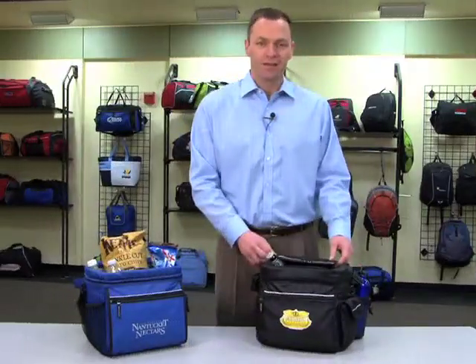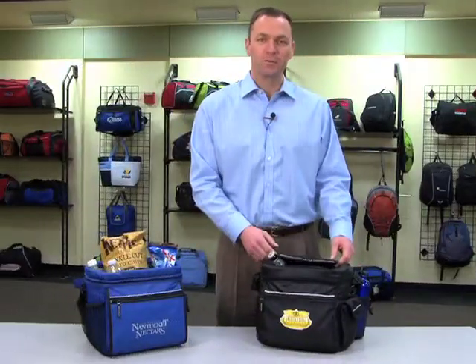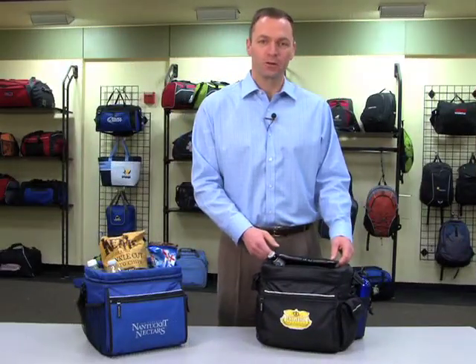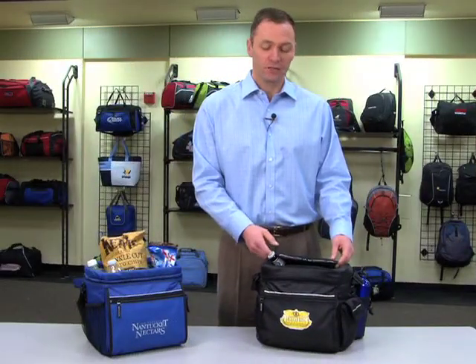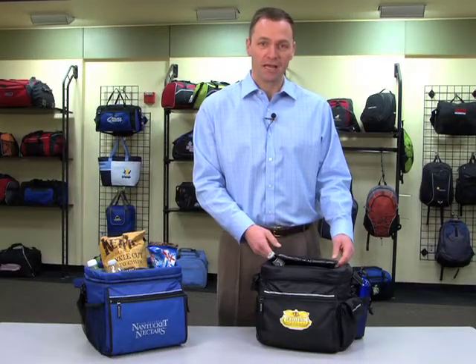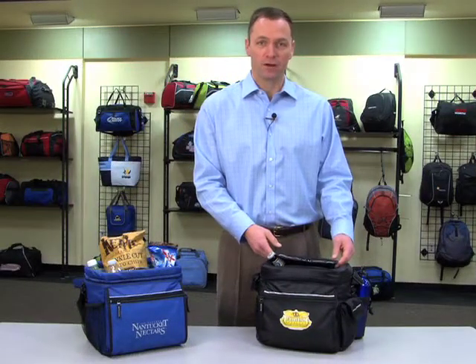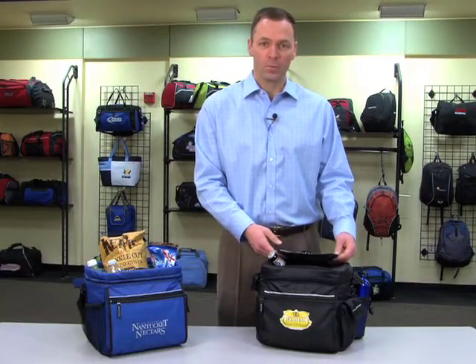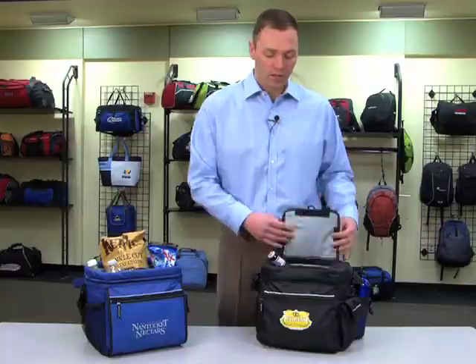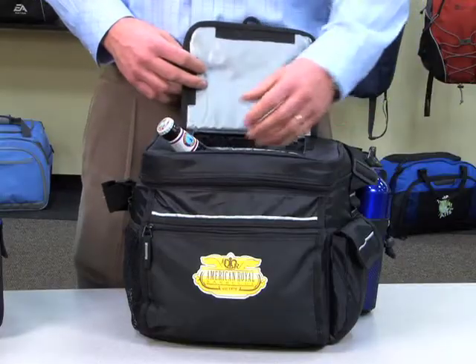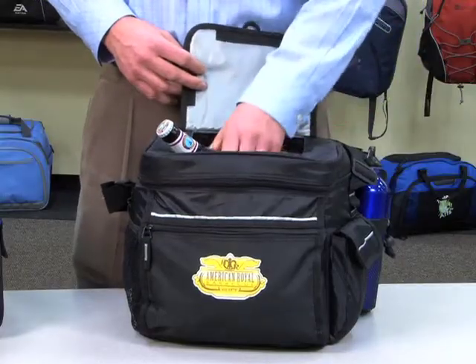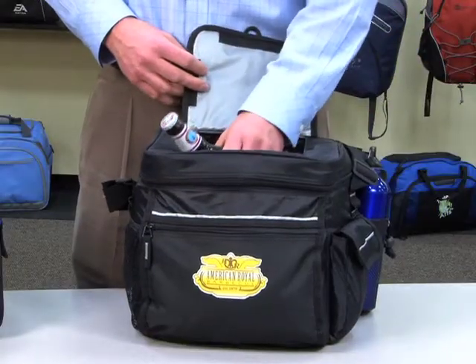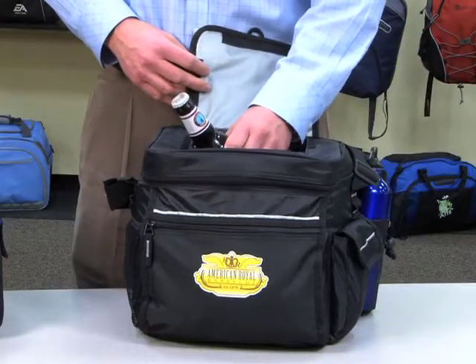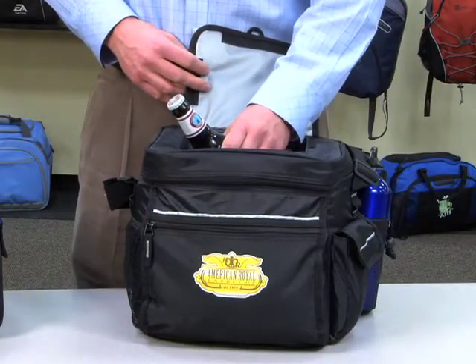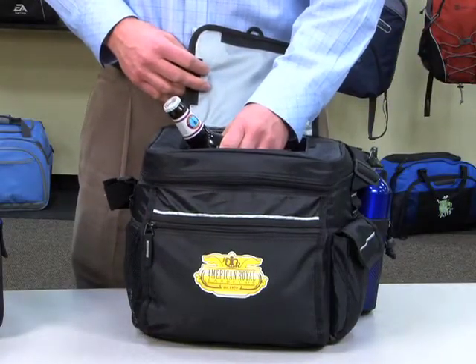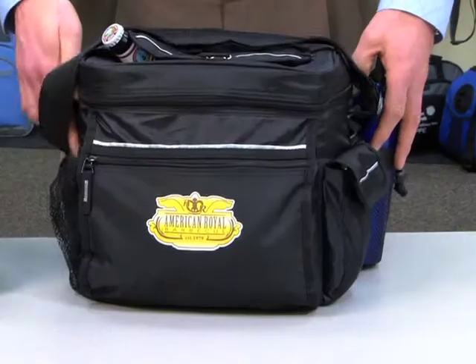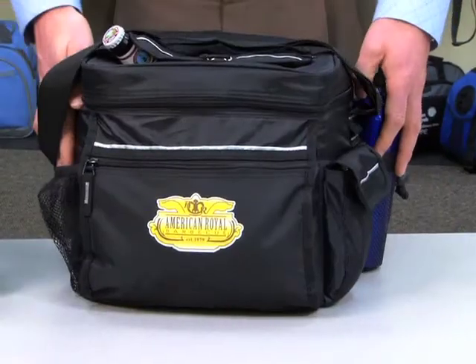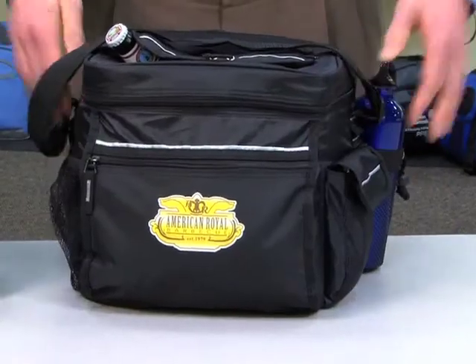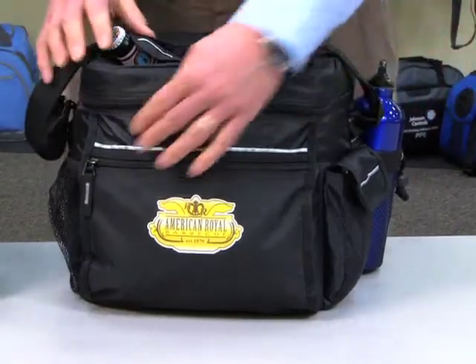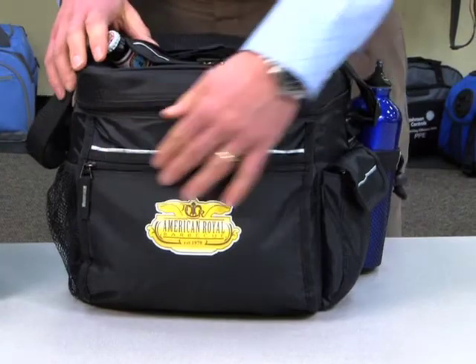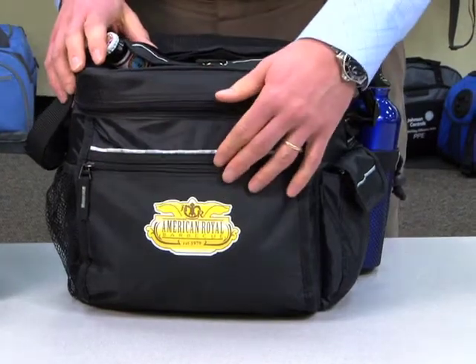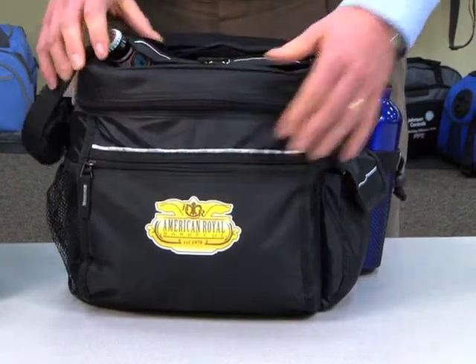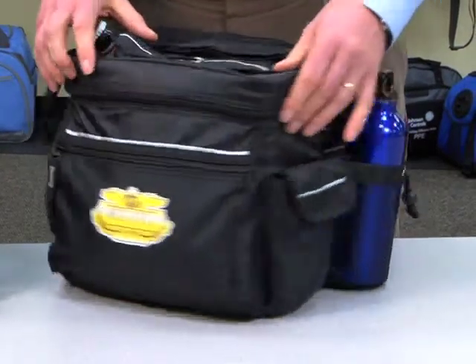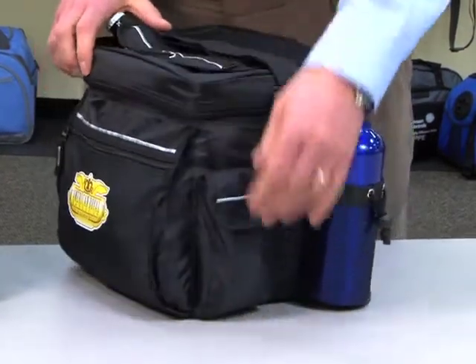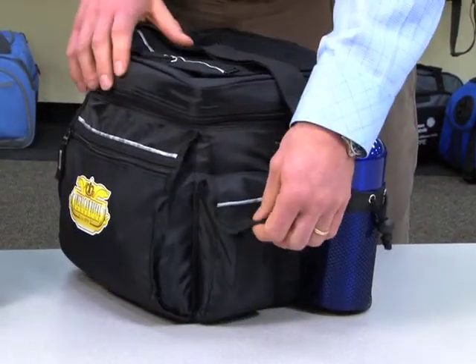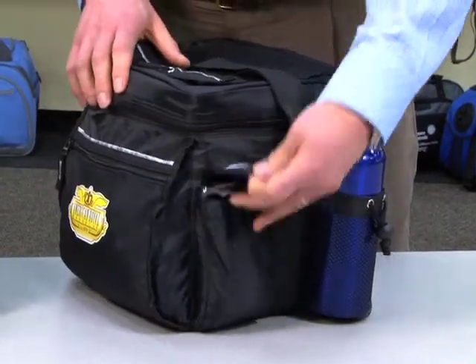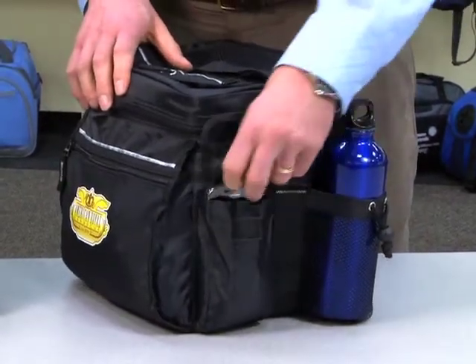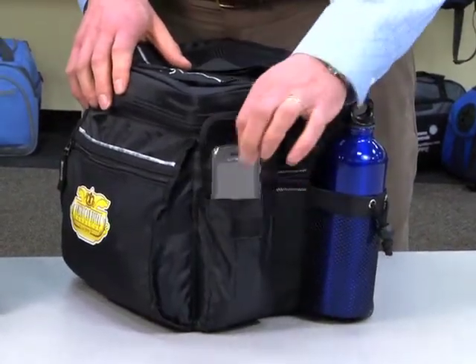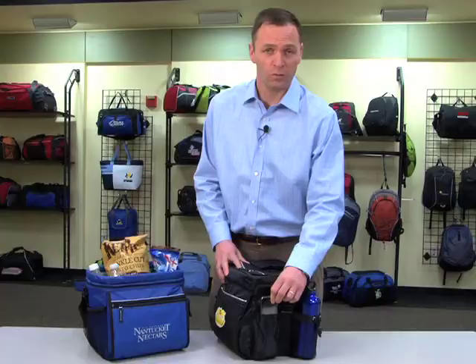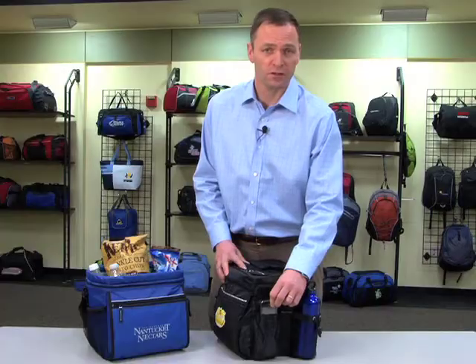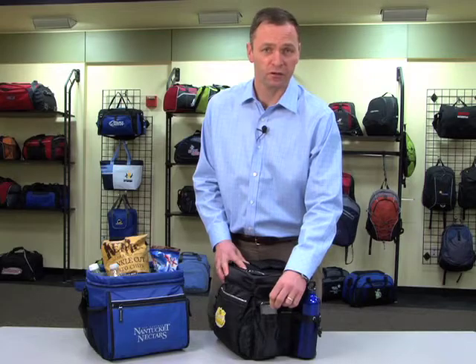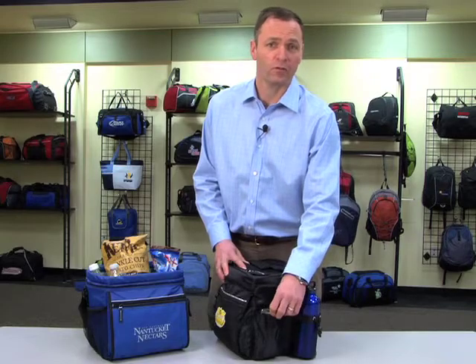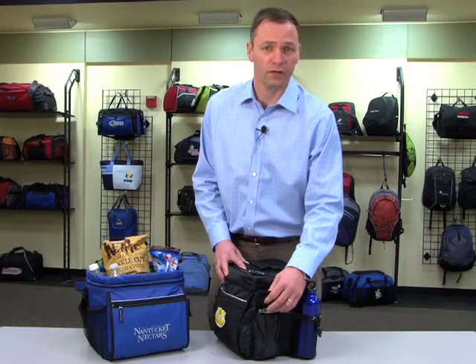This popular cooler features an easy access velcro opening so you can quickly grab your emergency beverage. It has mesh pockets on the side, a zippered front pocket, and a velcroed cell phone pocket for easy access to your phone when your boss calls and you're blowing off work for the day.